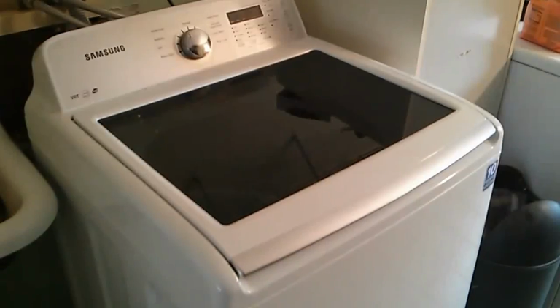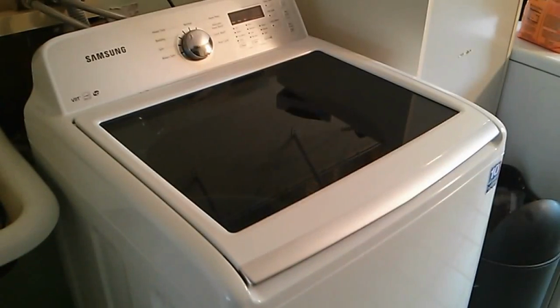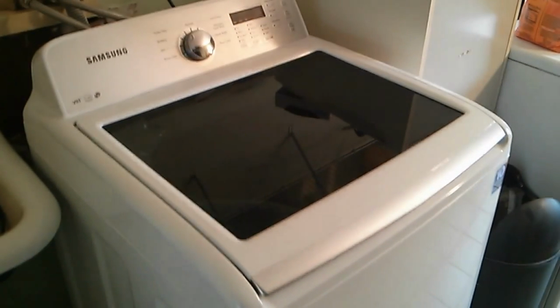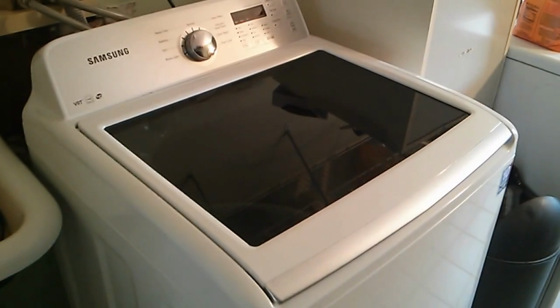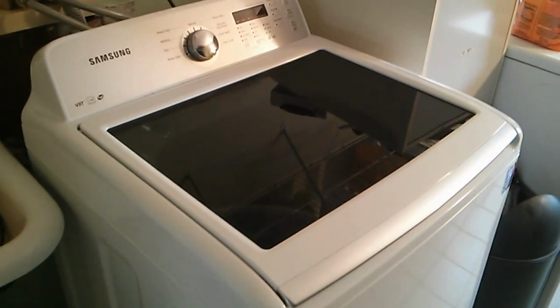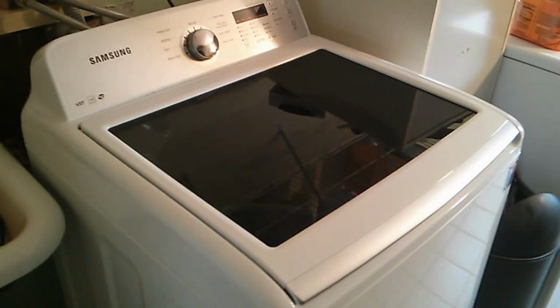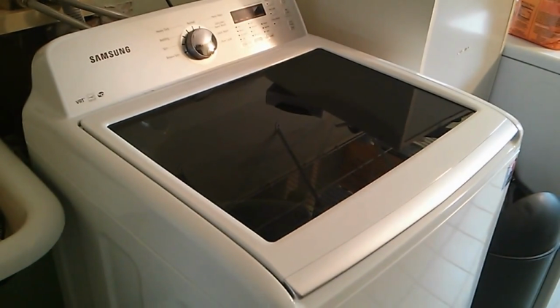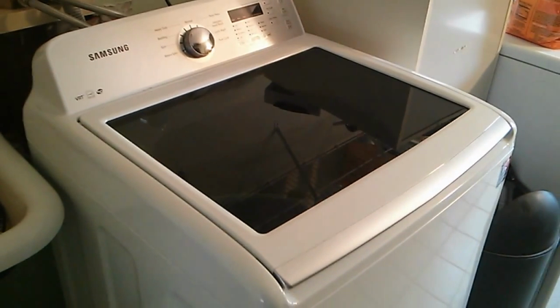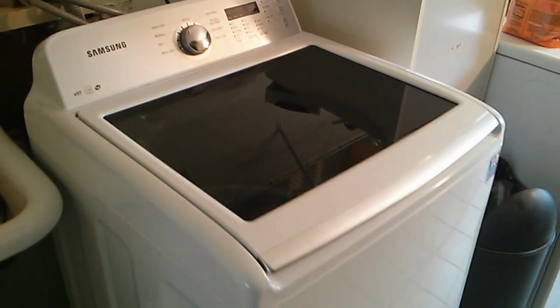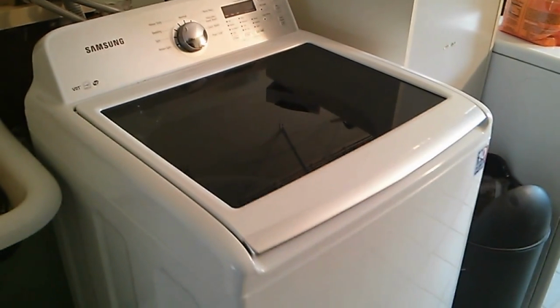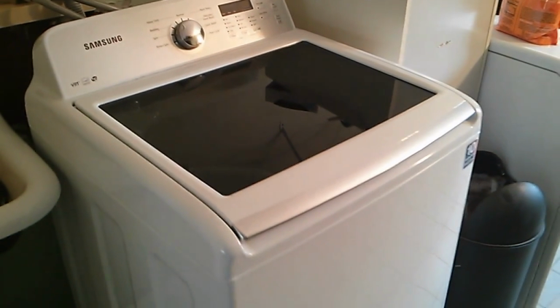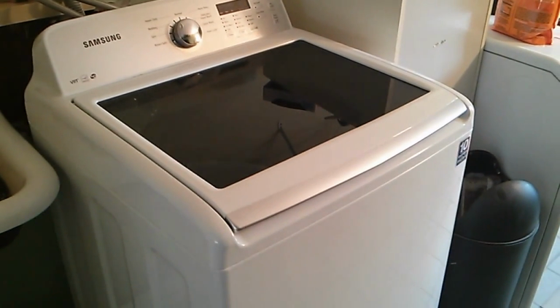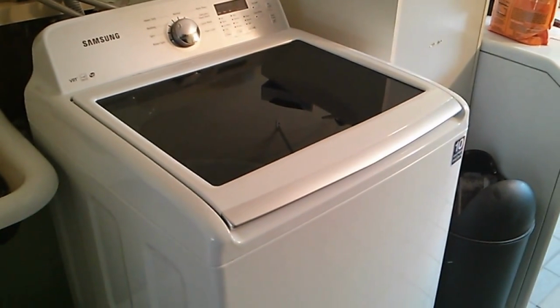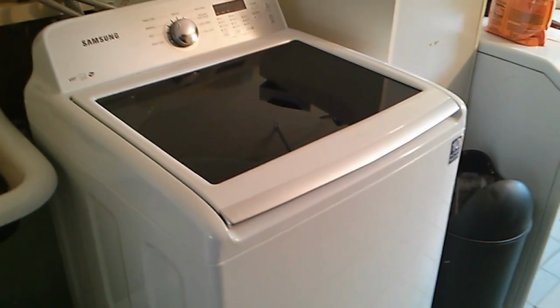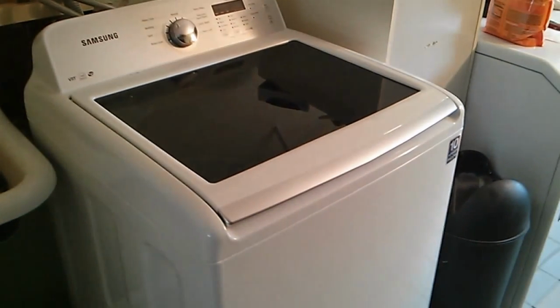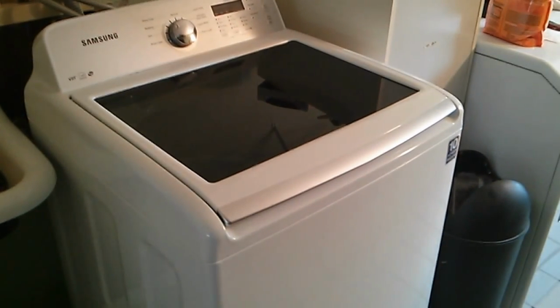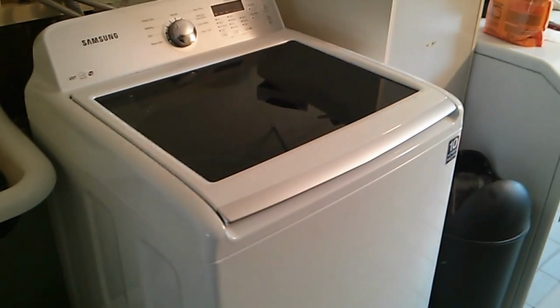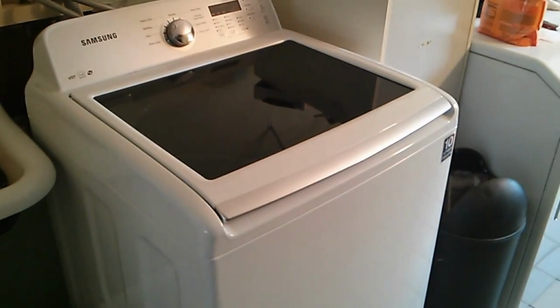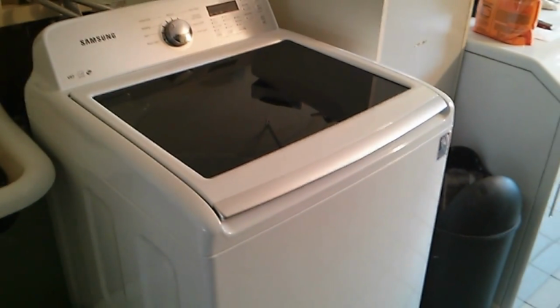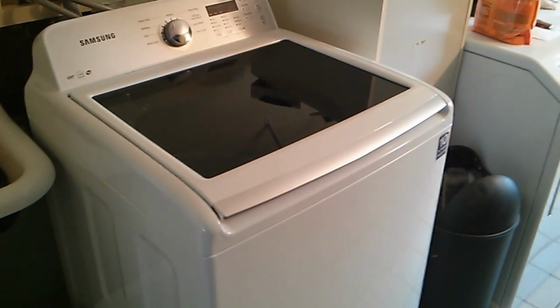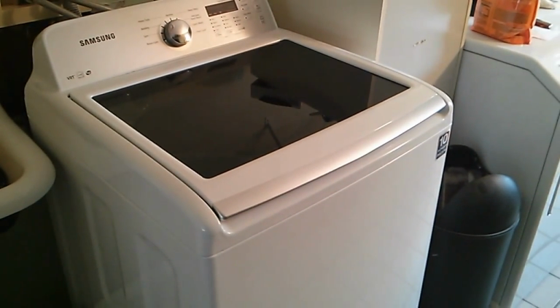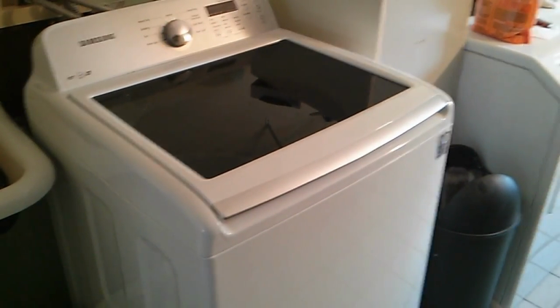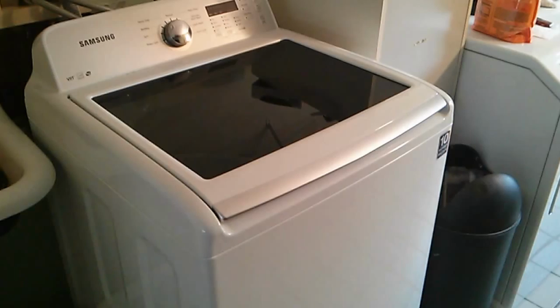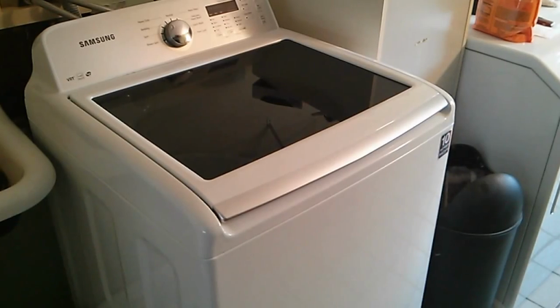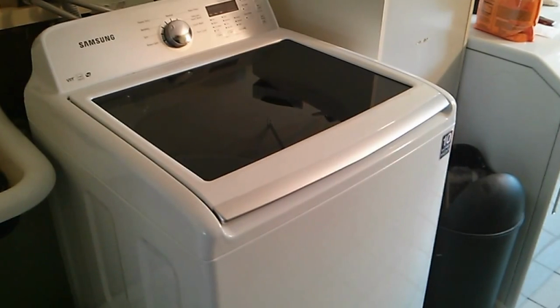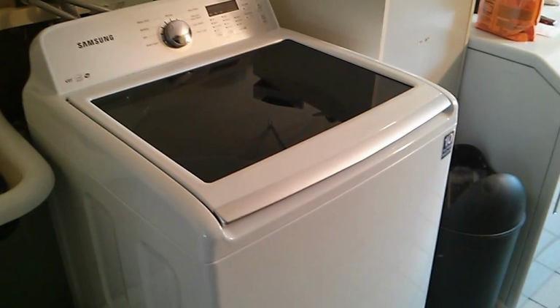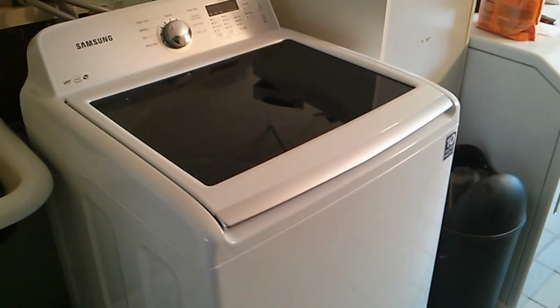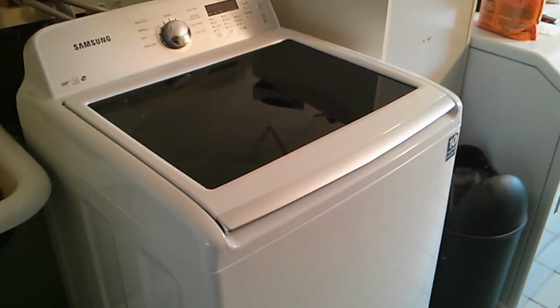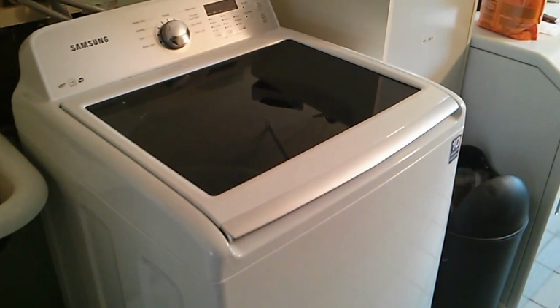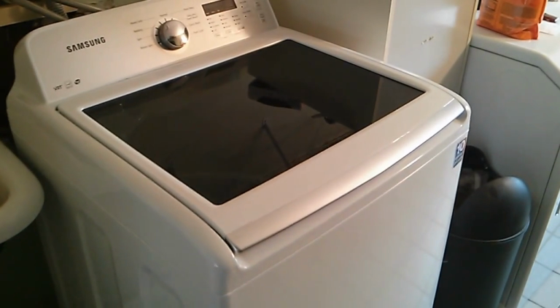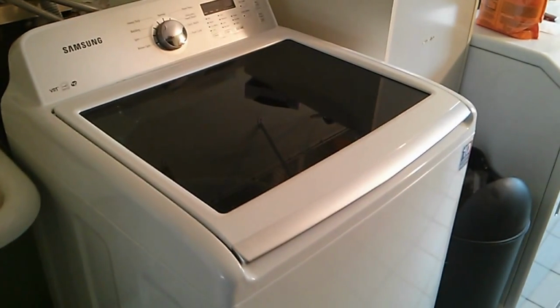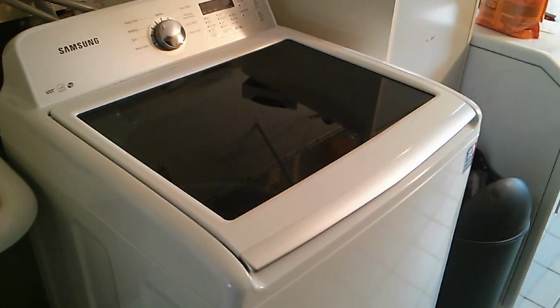Hi, I thought I'd give a review of our new Samsung washer. We've had it about a month now, so I think I can give it a fair evaluation.